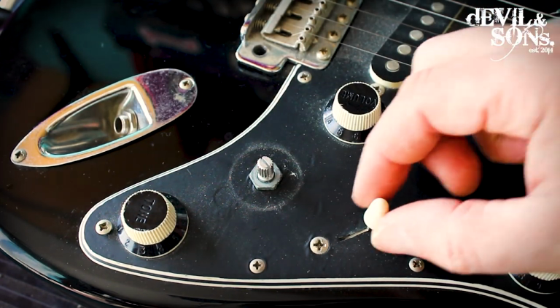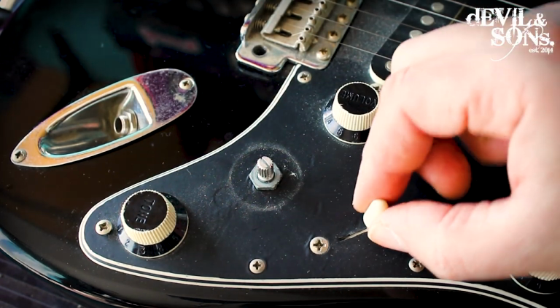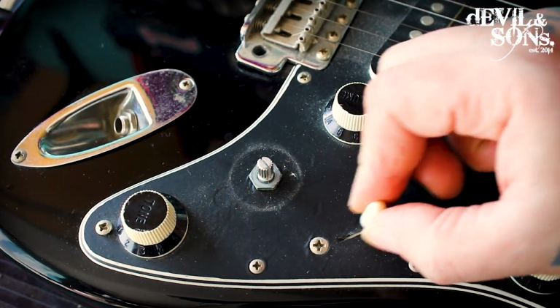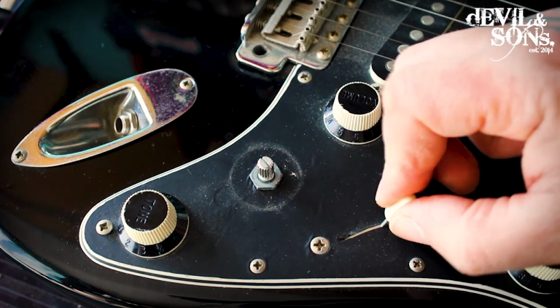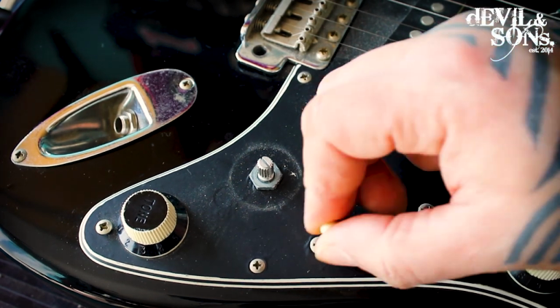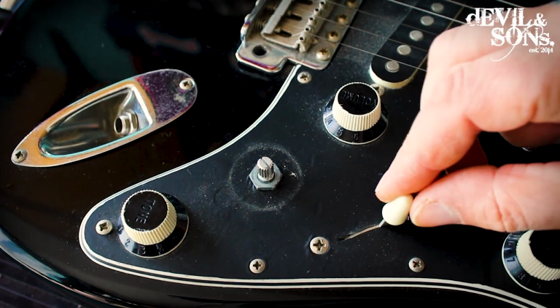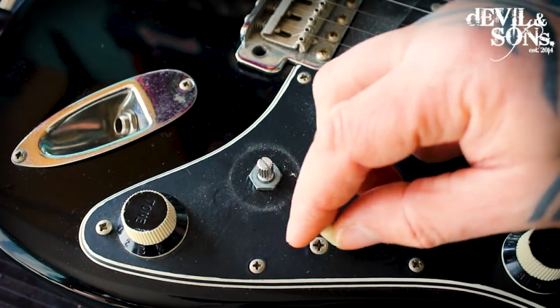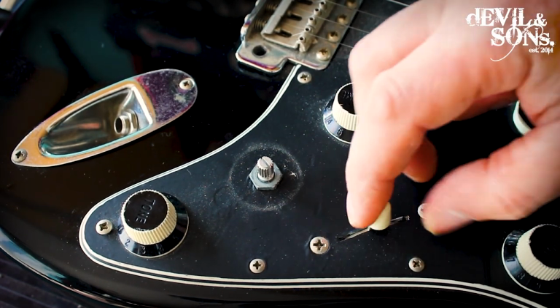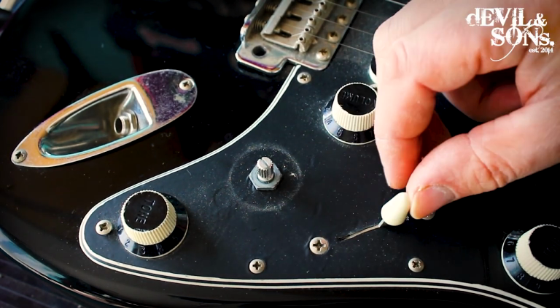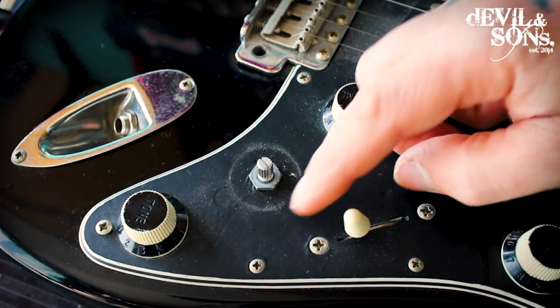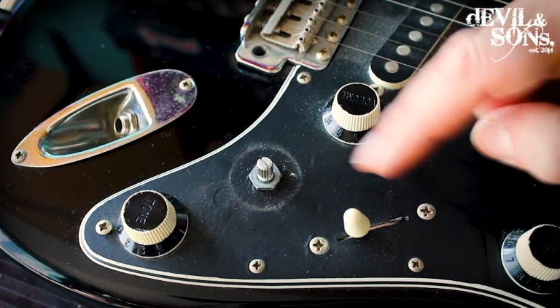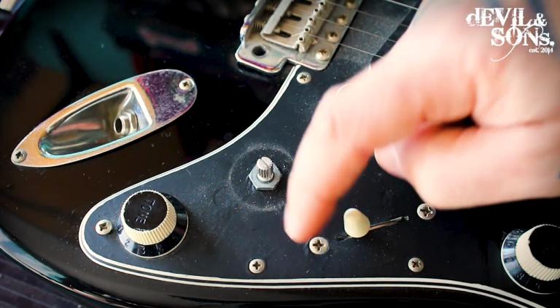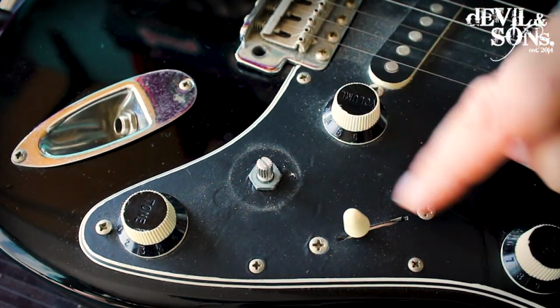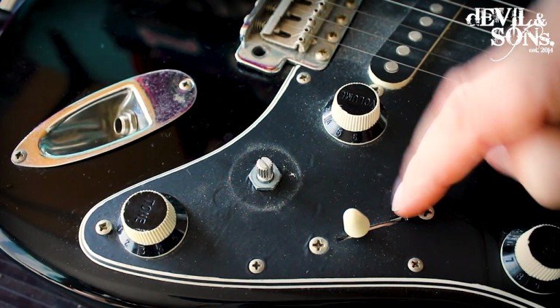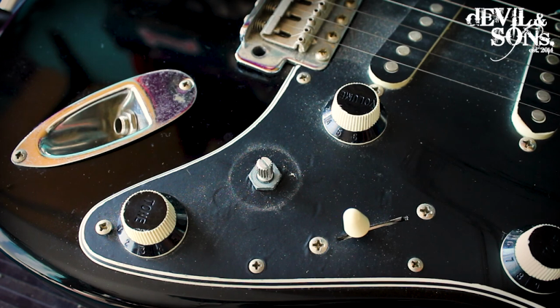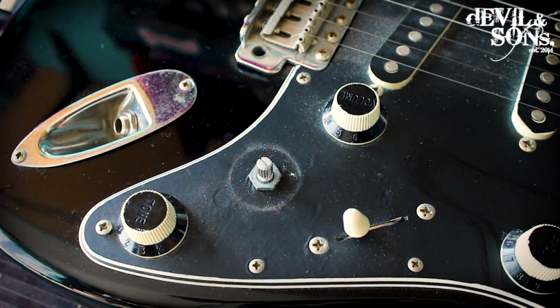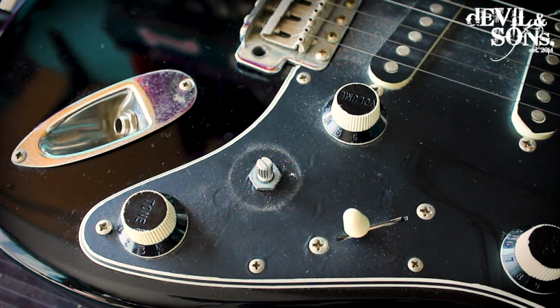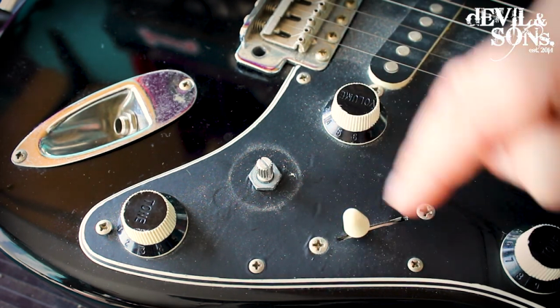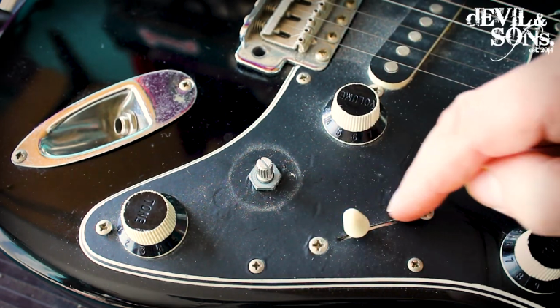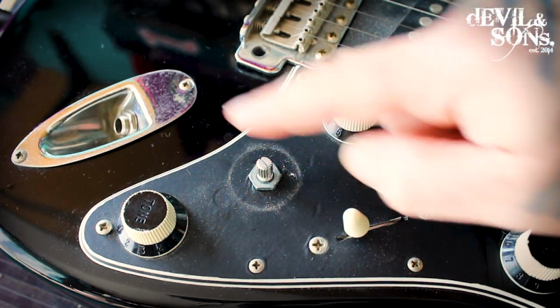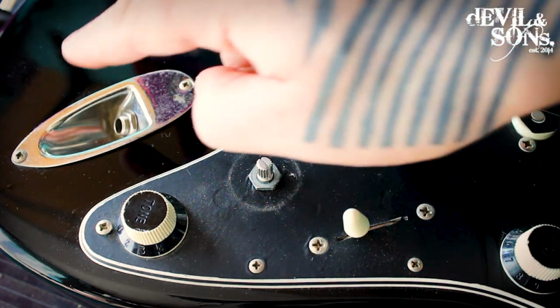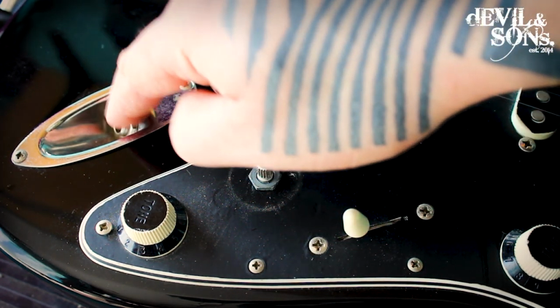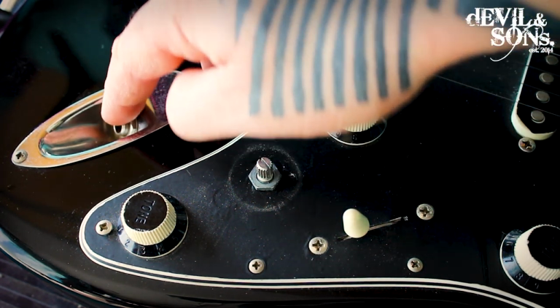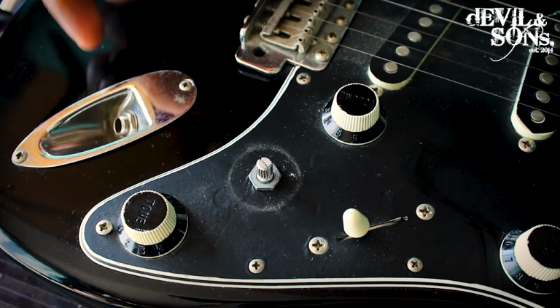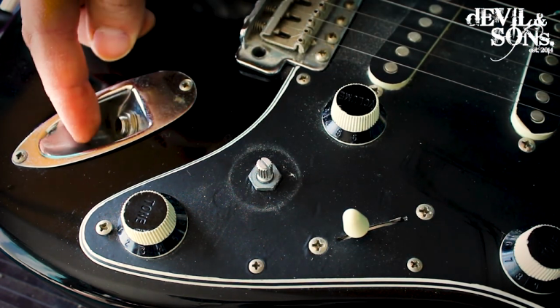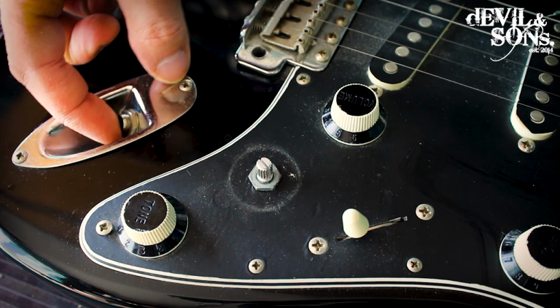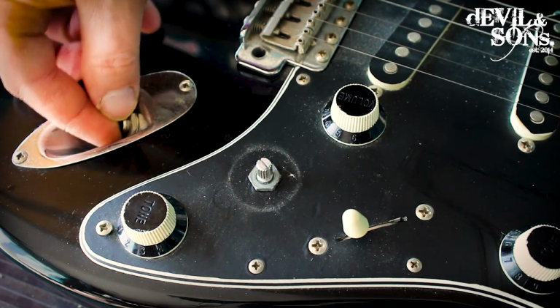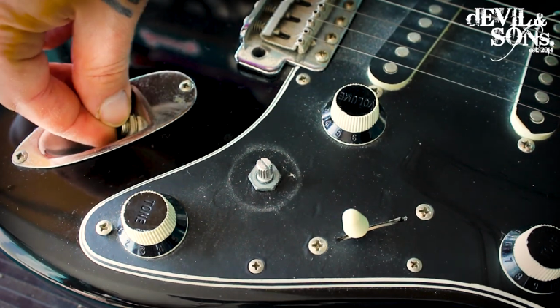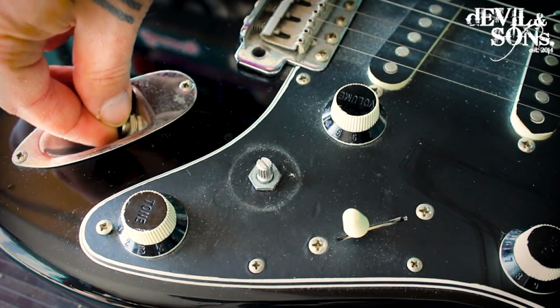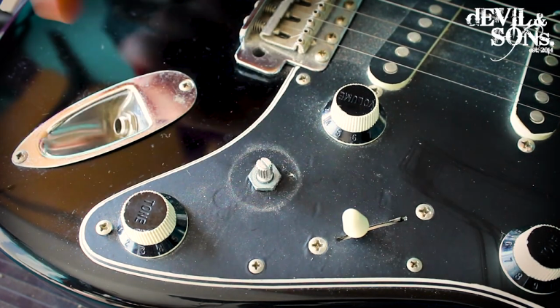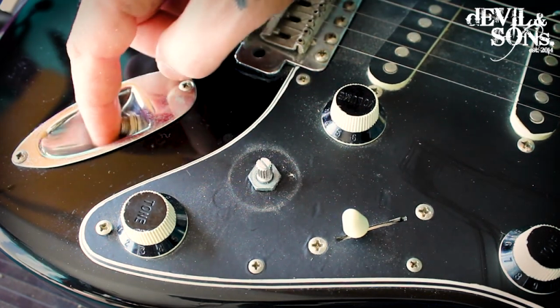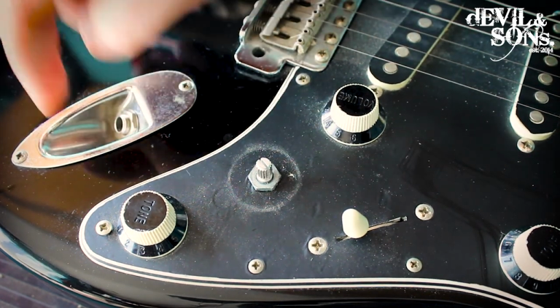You might want to check things like your selector switch — make sure it's not loose; that's just a simple screw to tighten. Next we can go on to one of the things that's most likely to be loose, and on this one it is — the input jack.